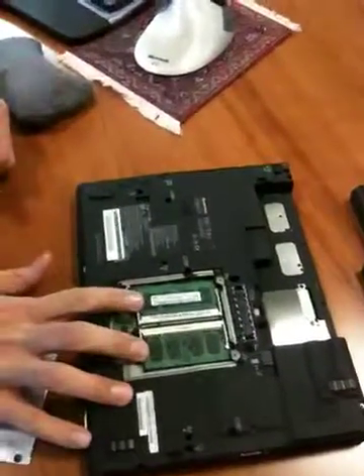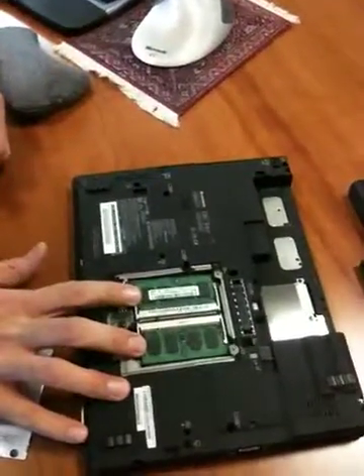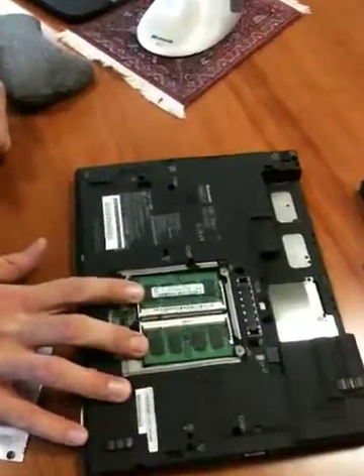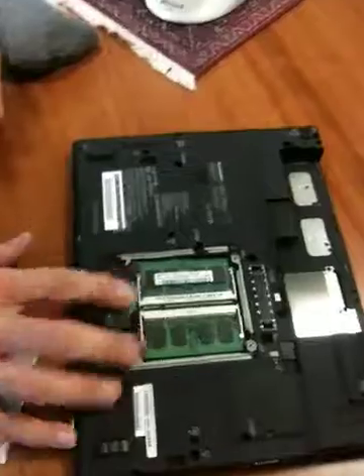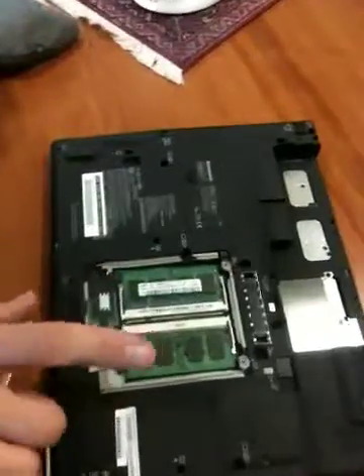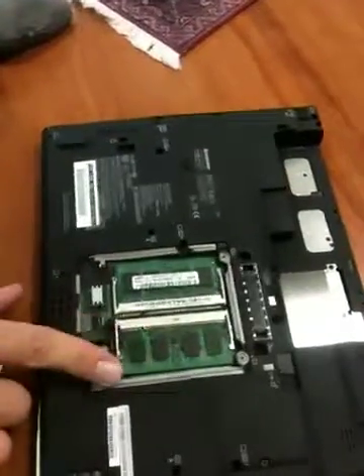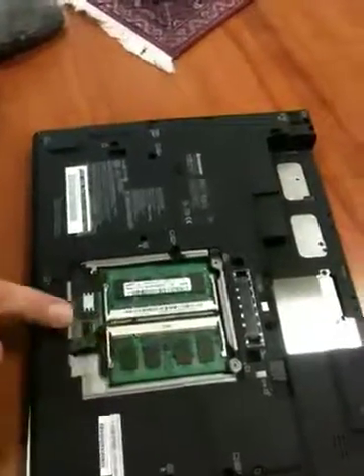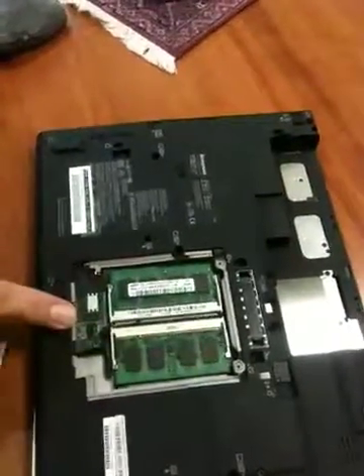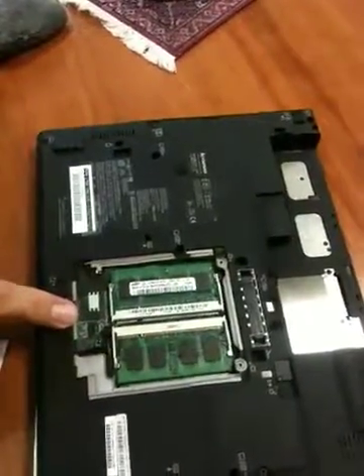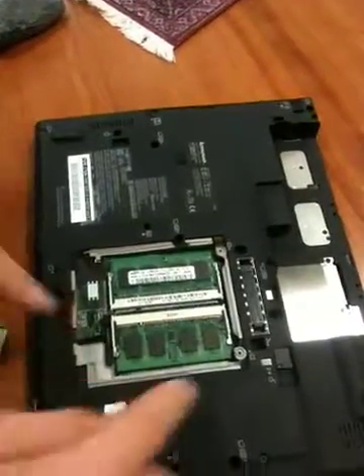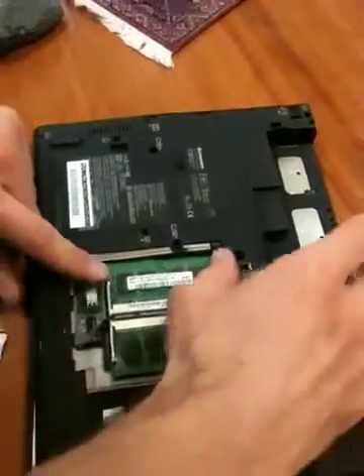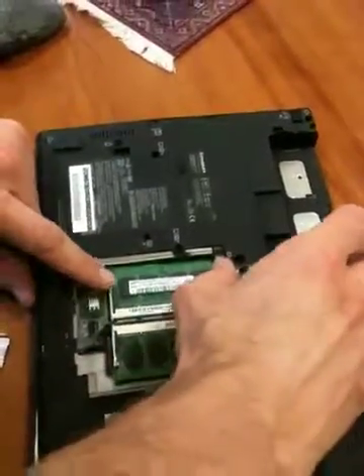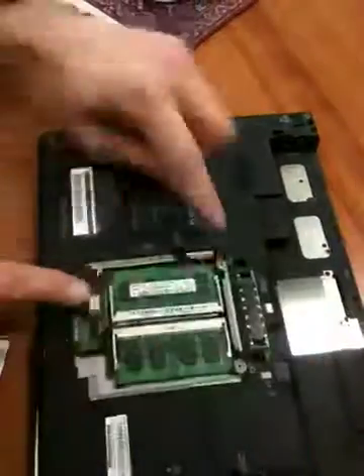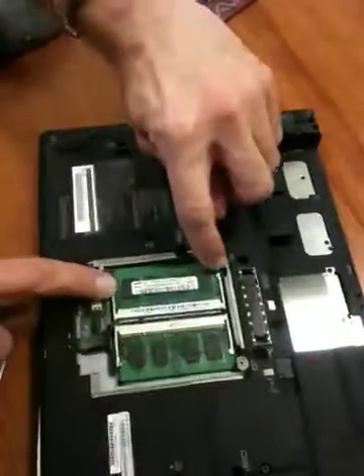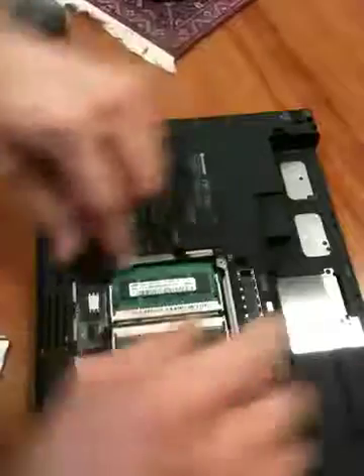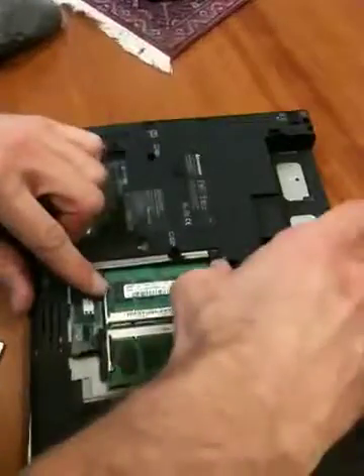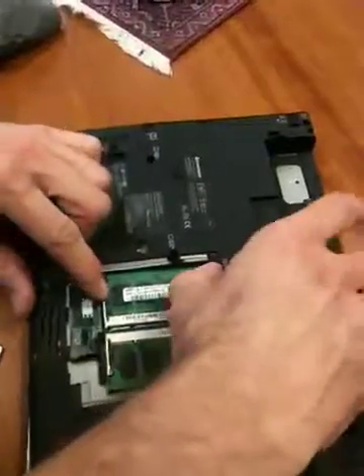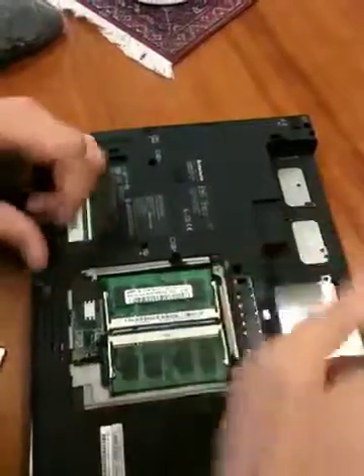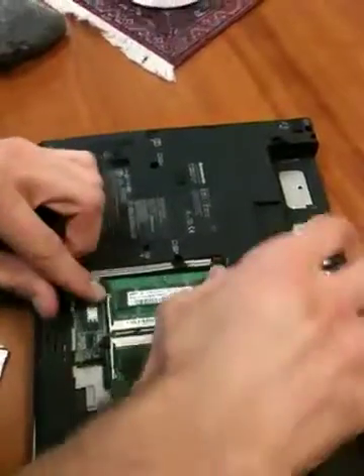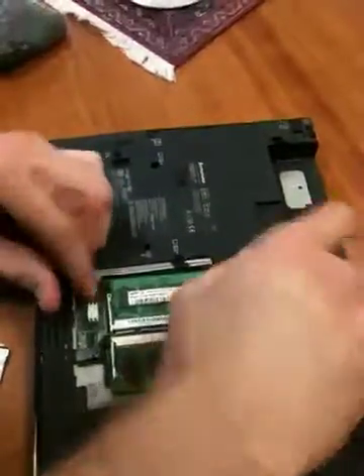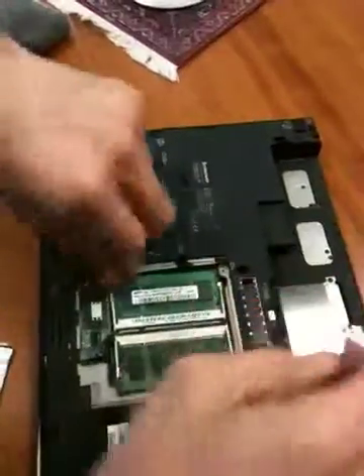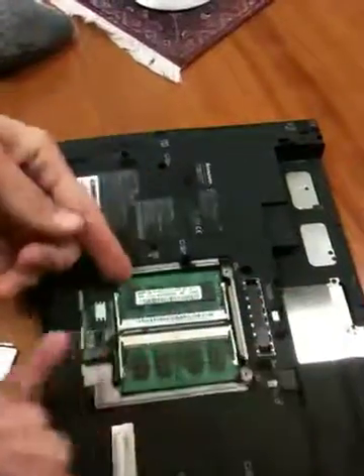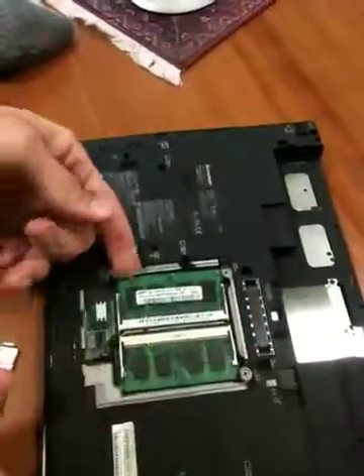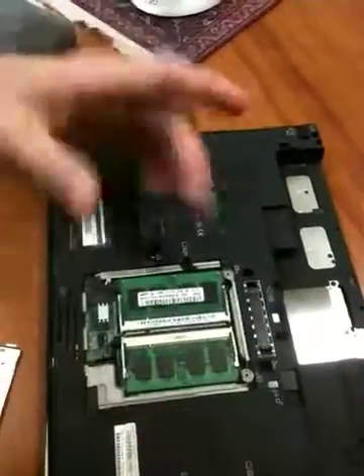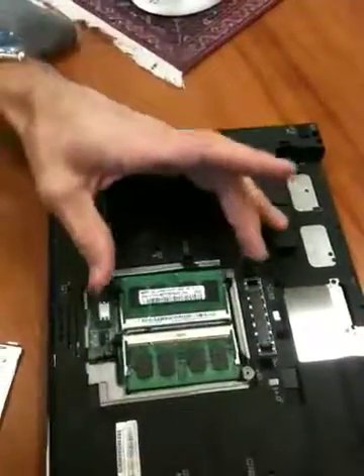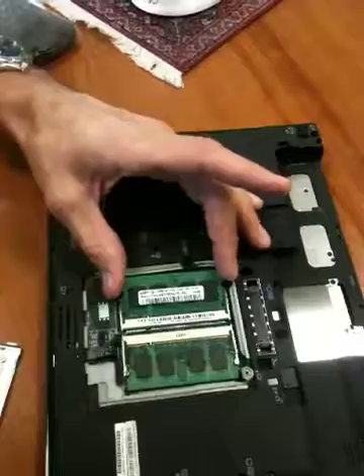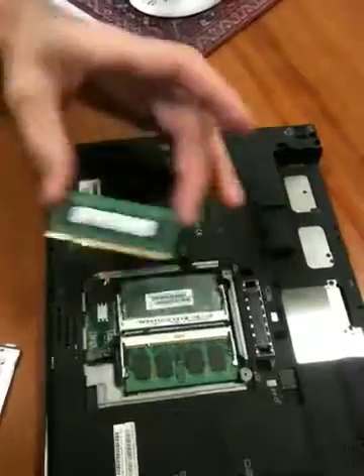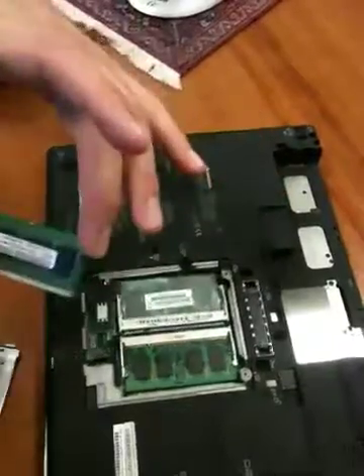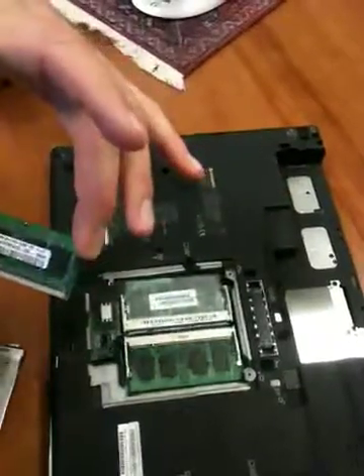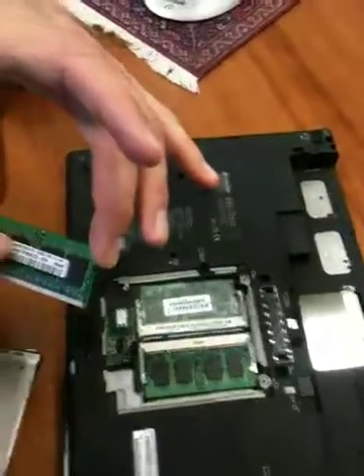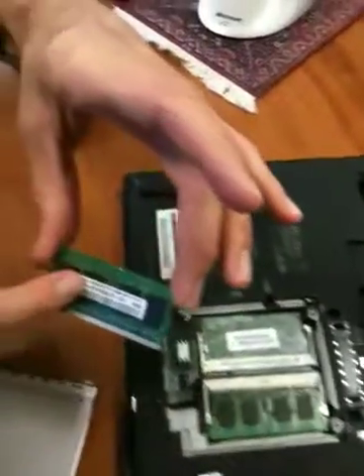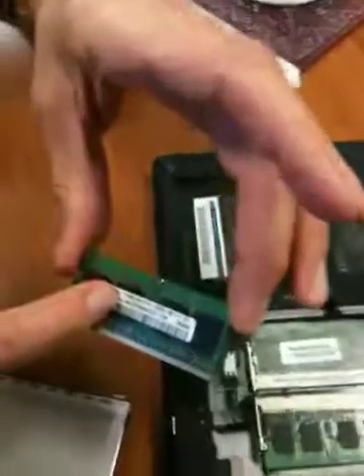According to my calculations, he has two chips in there. One's going to be a gig, one's going to be a 512. You may have to pull them both out. You've got these two tabs — kind of go like that, and it should pop up like that. Don't force it.